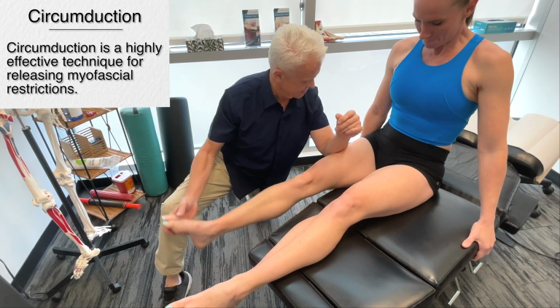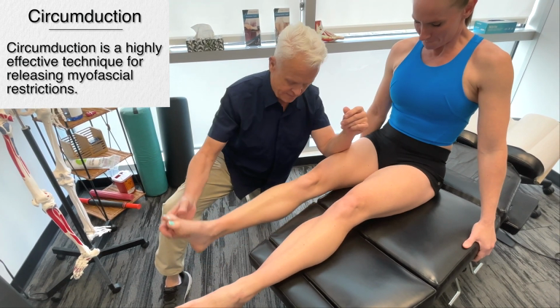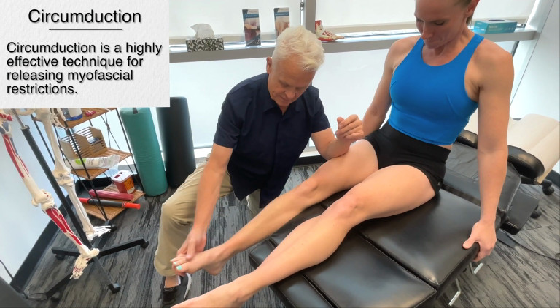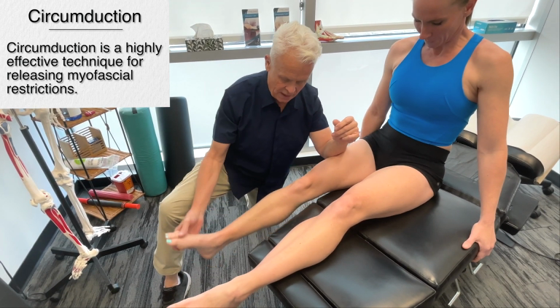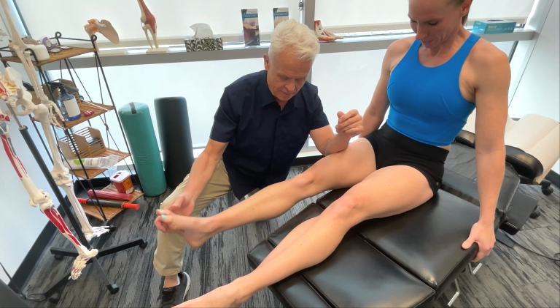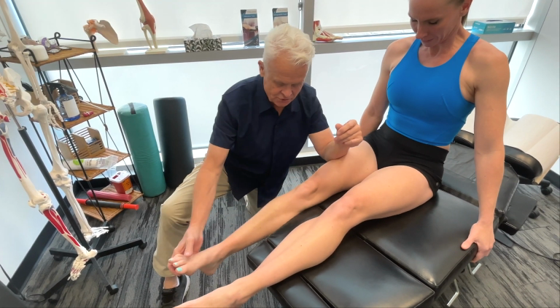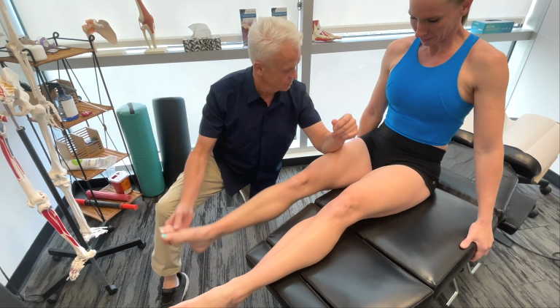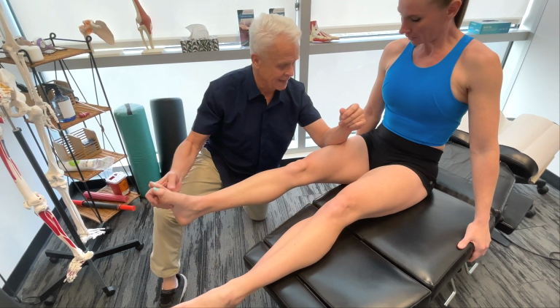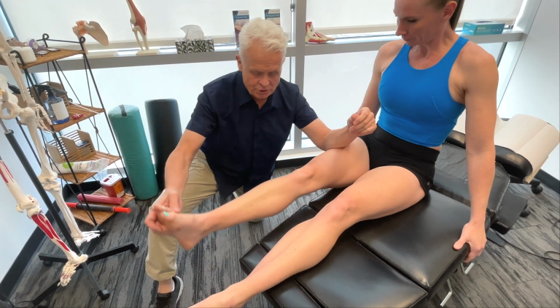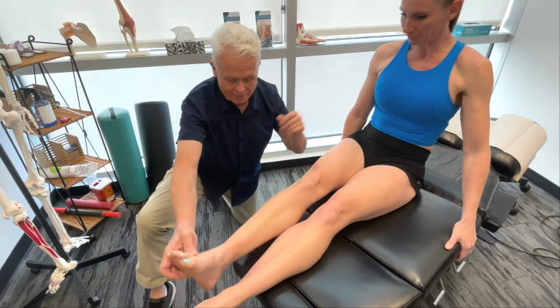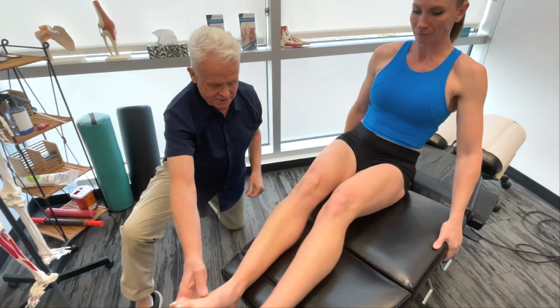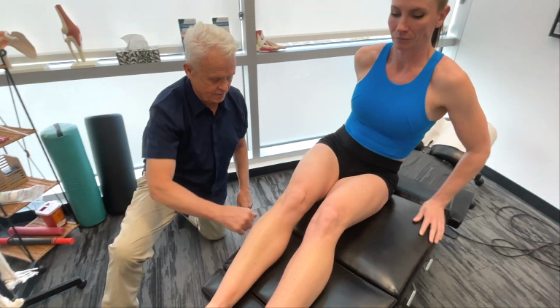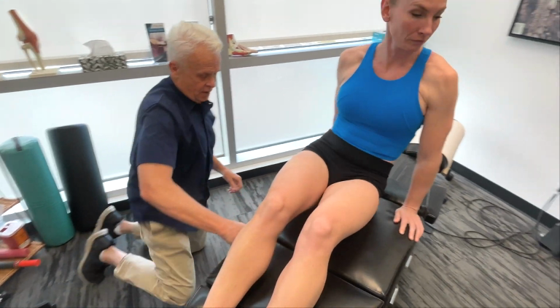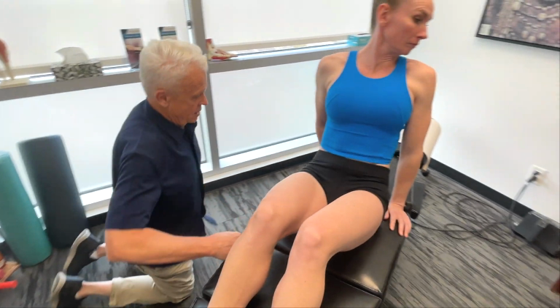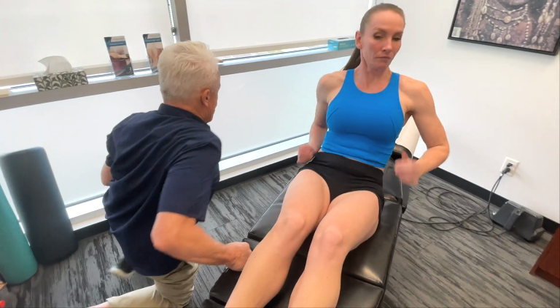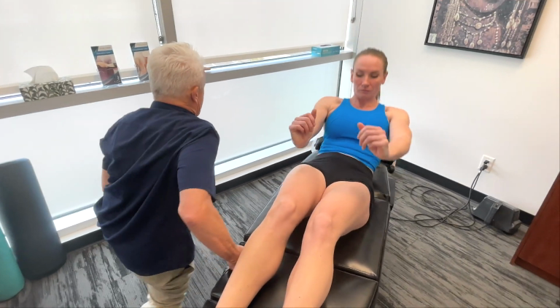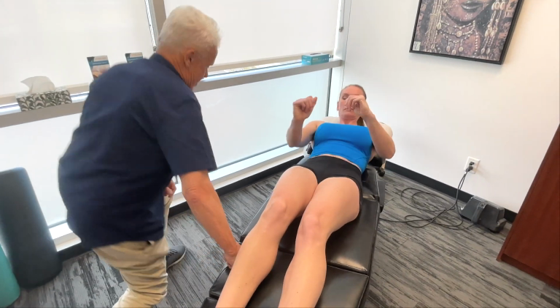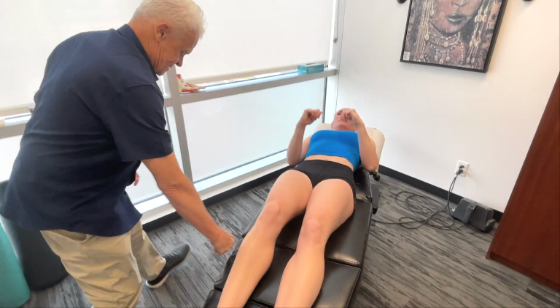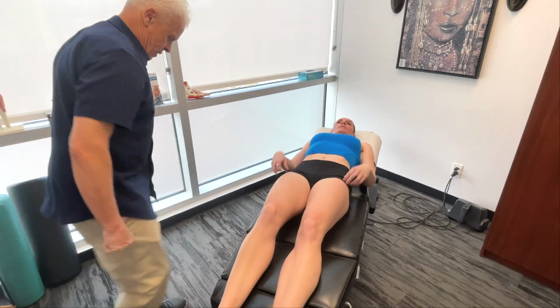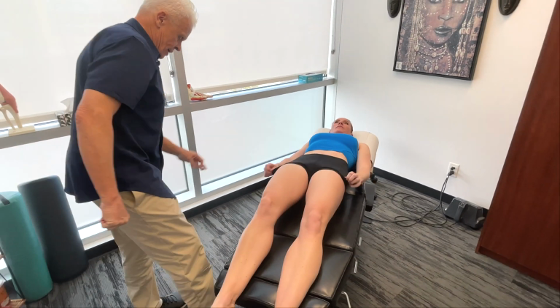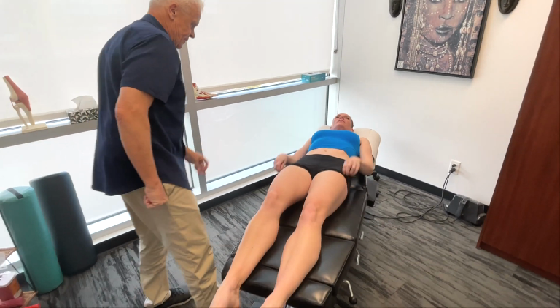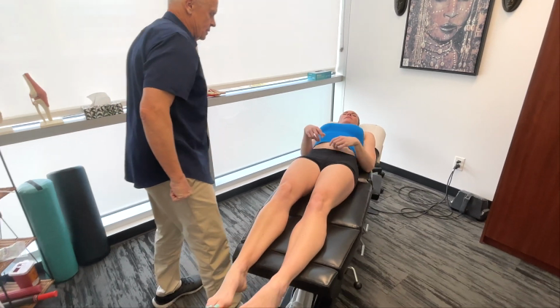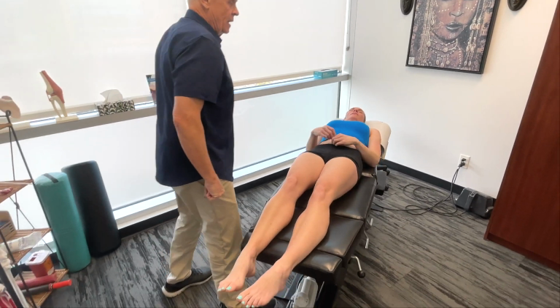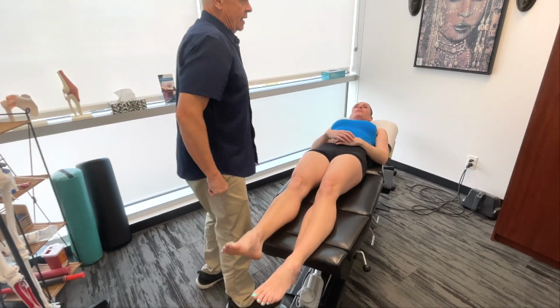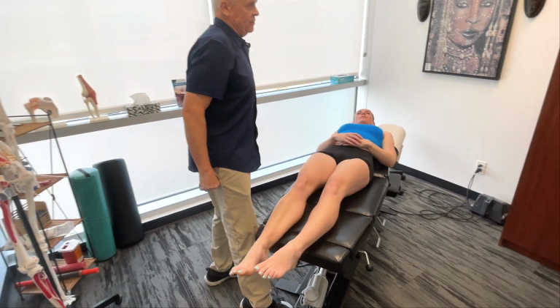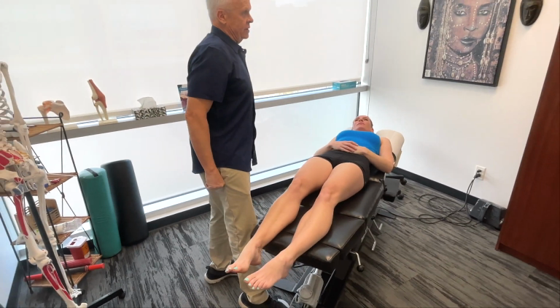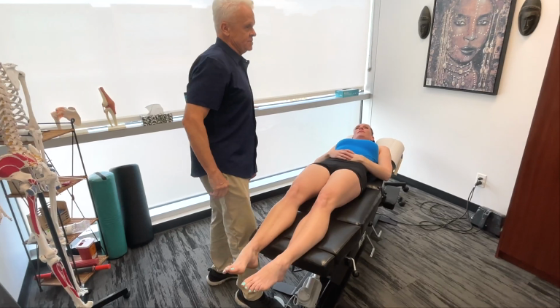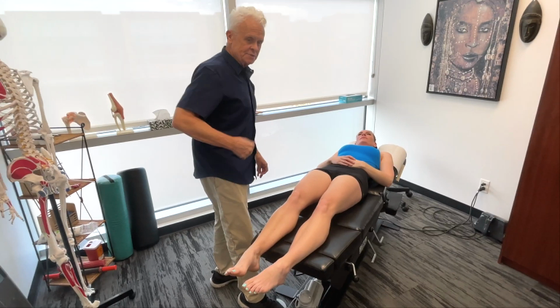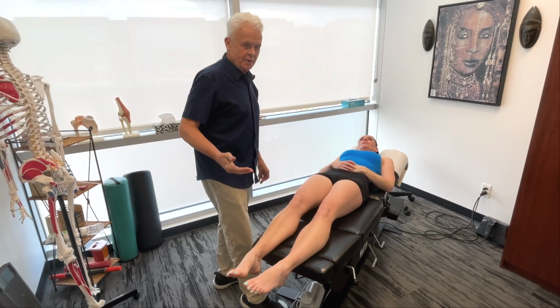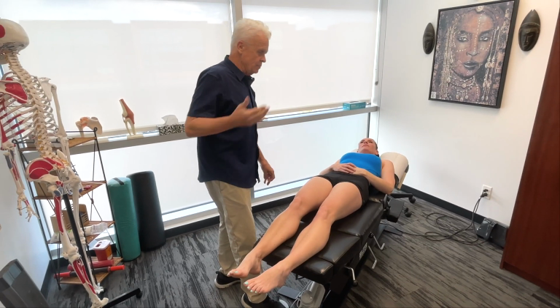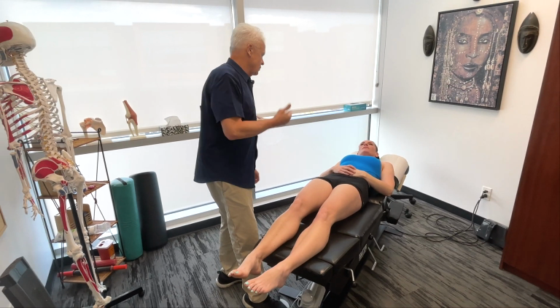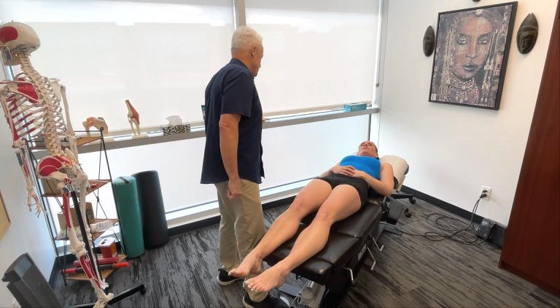I'm going to get you to lie on your back please. Probably three to five passes depending on what I feel, and if the area starts to loosen up a bit I'm going to move on to another structure.